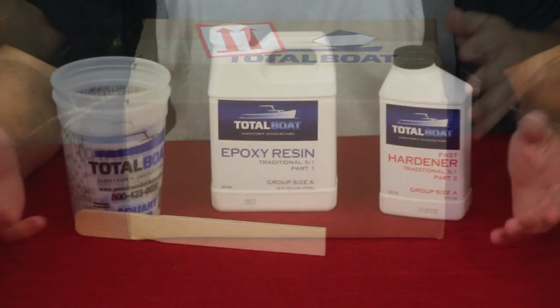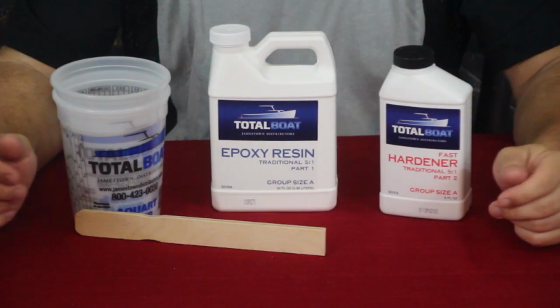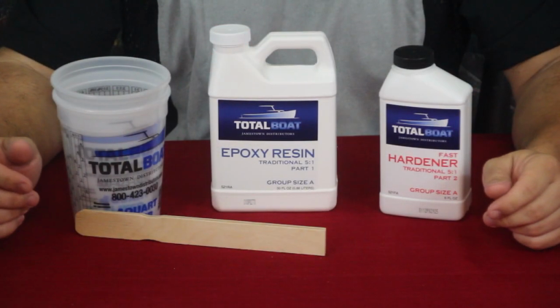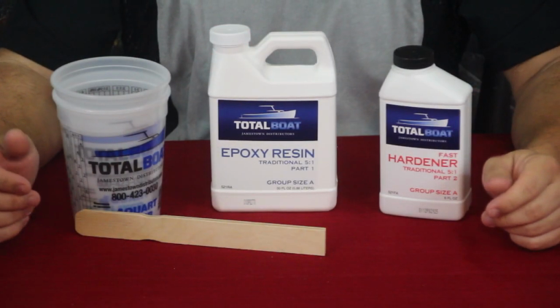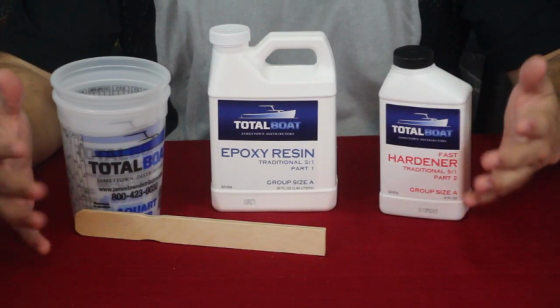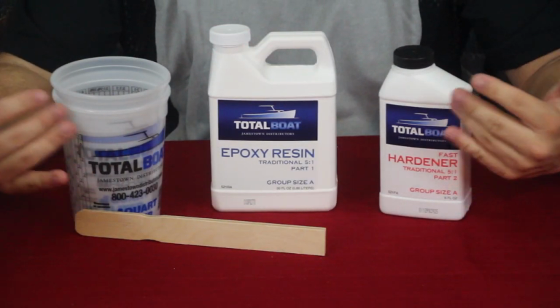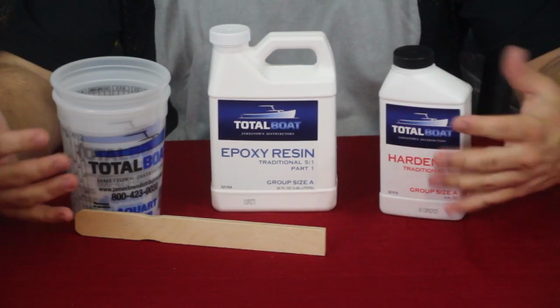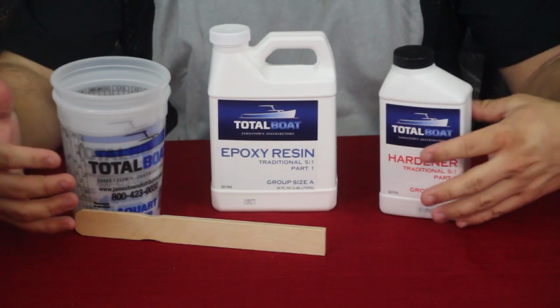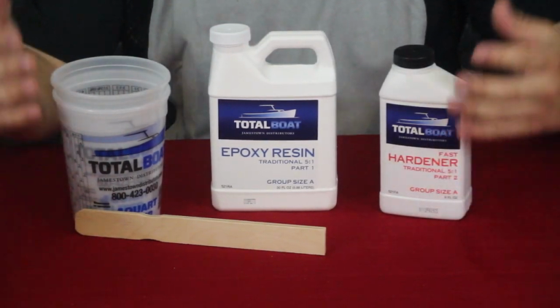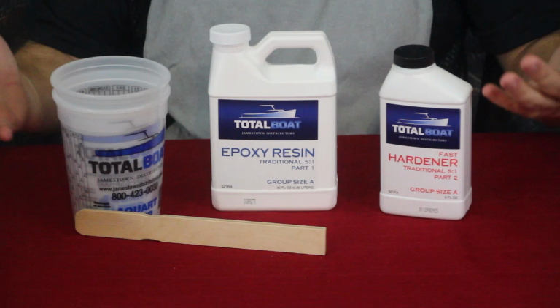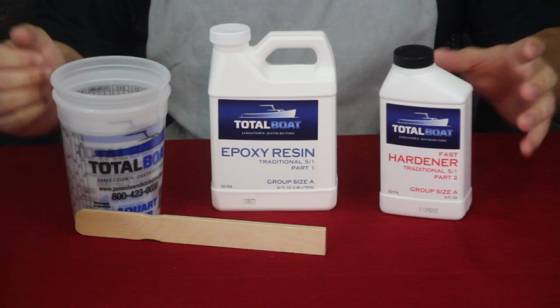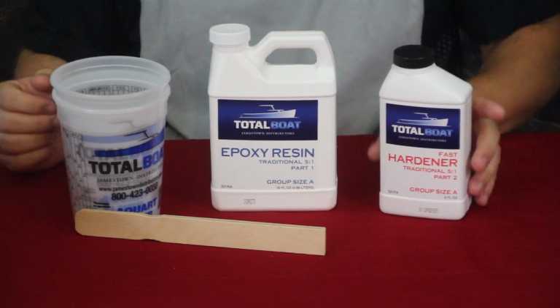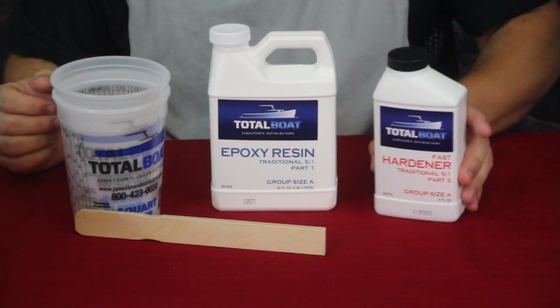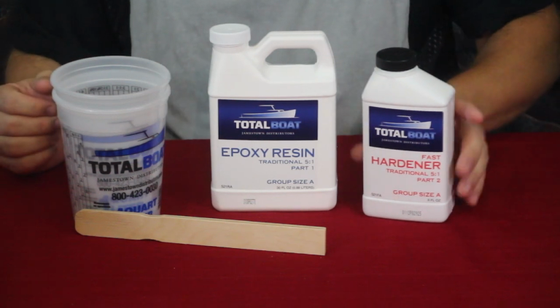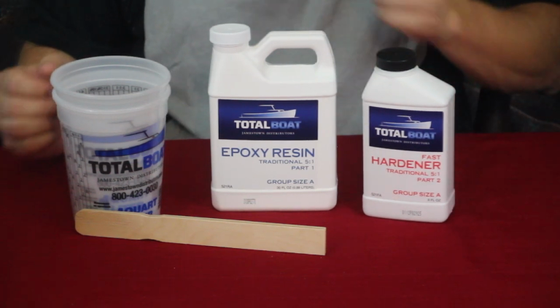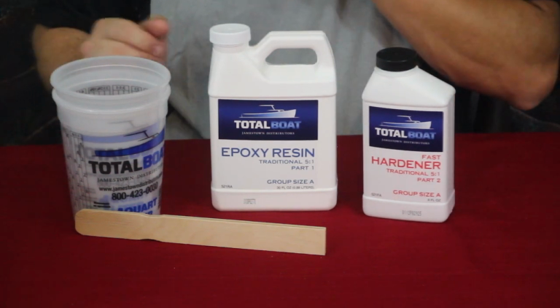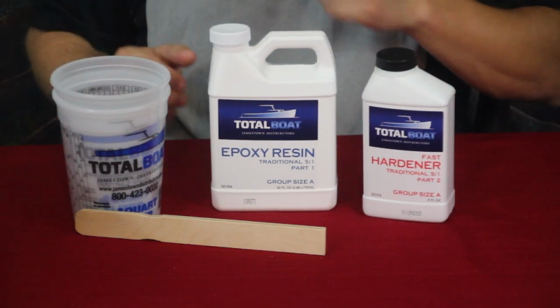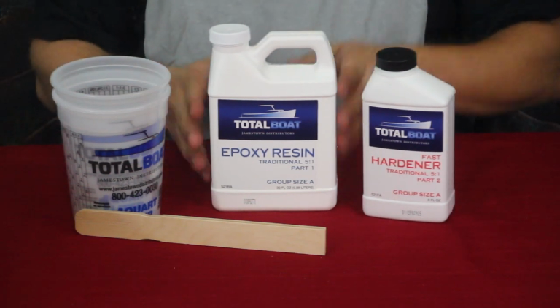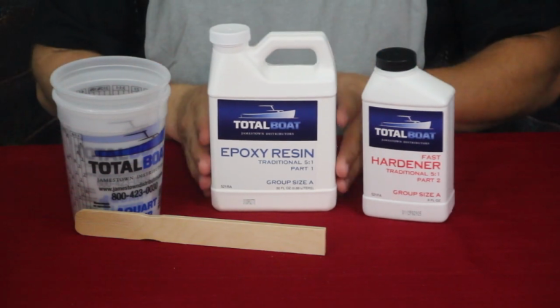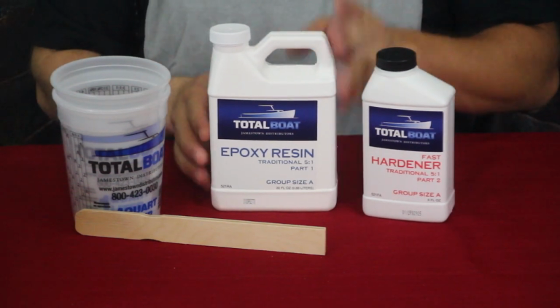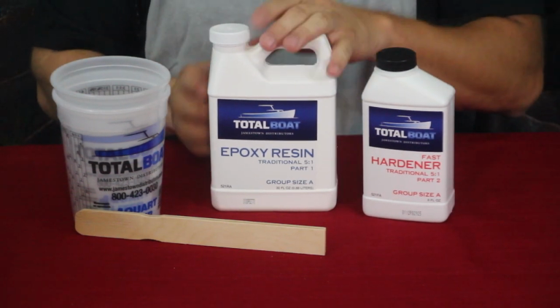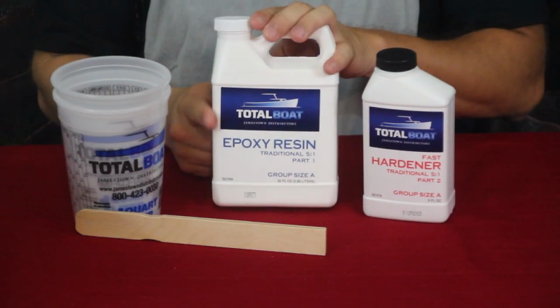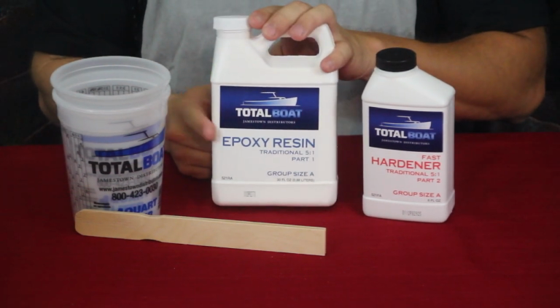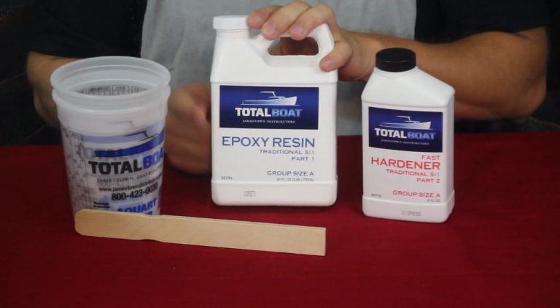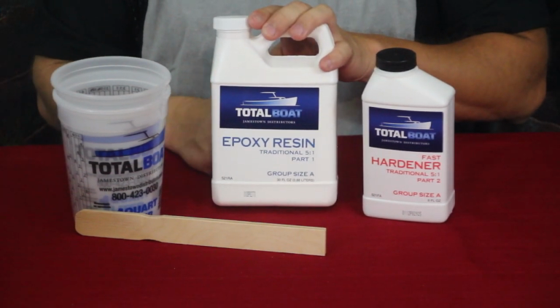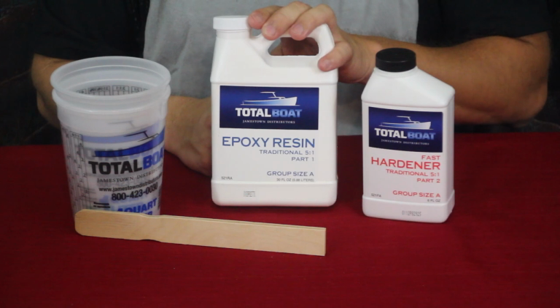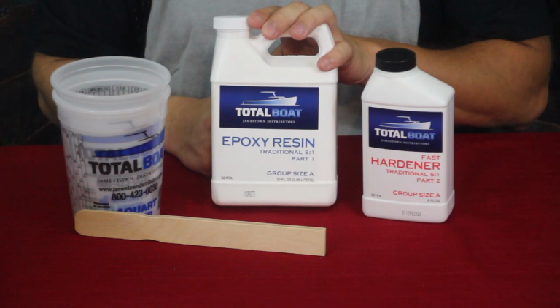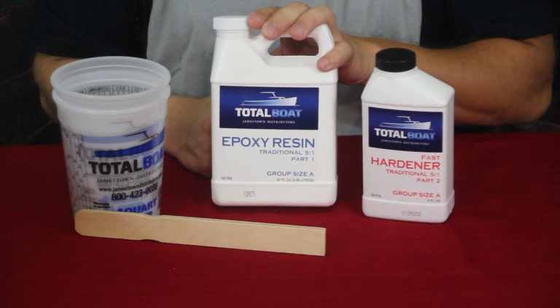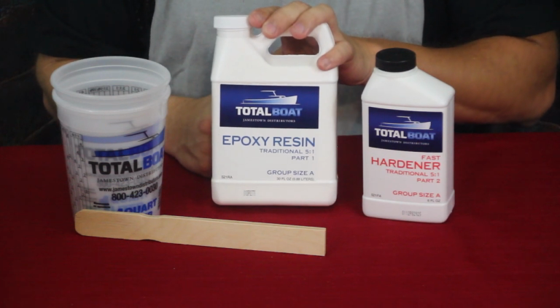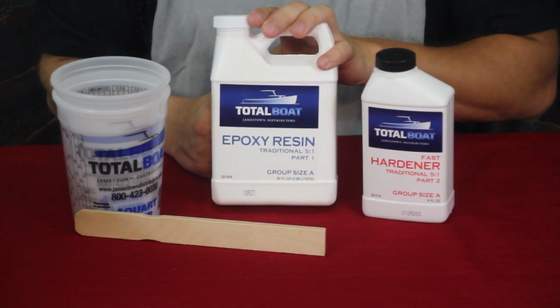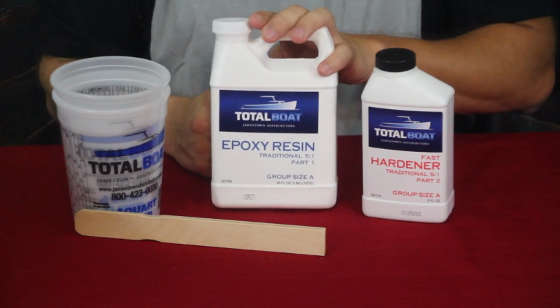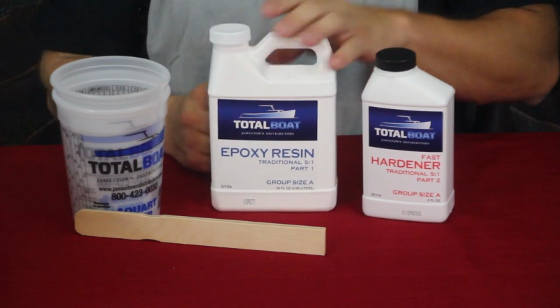We've got the kit basically right here, and this is — as you can see right here on the bottle — an epoxy resin kit.